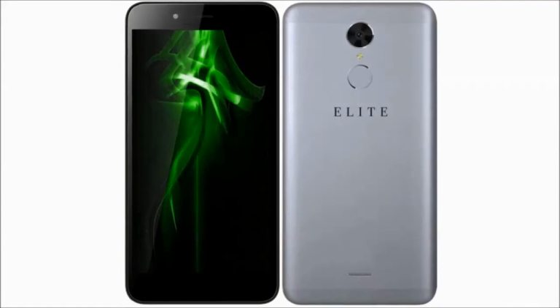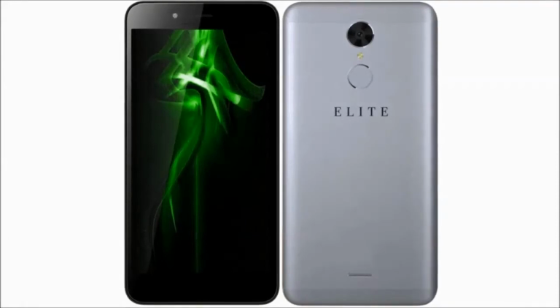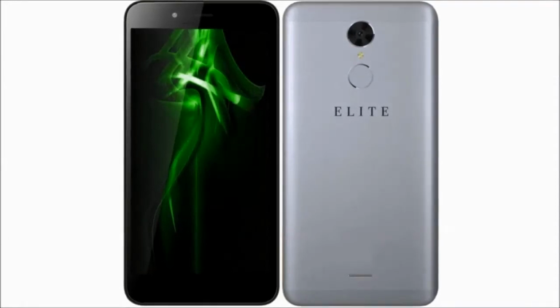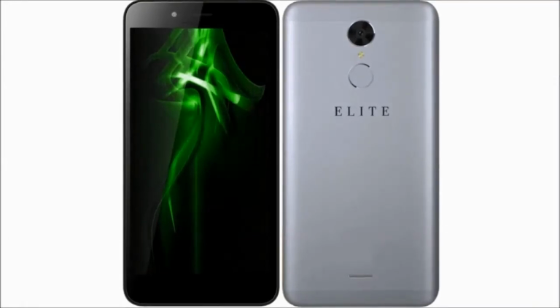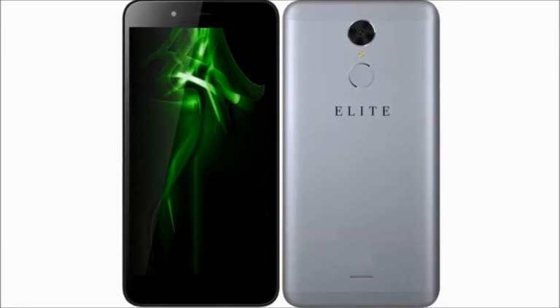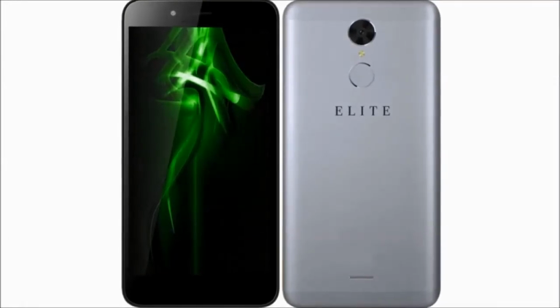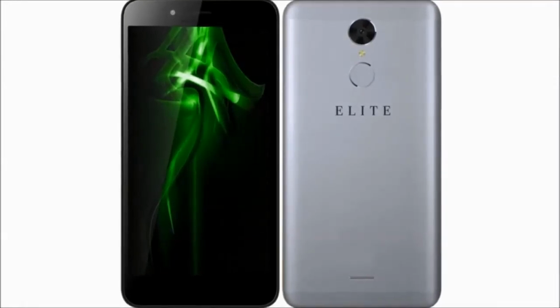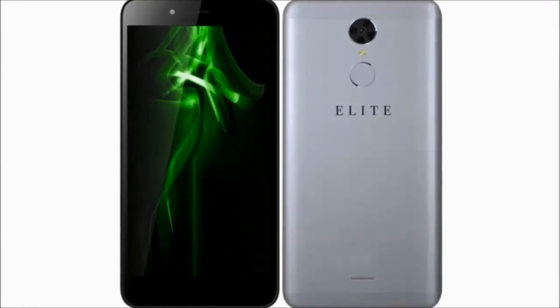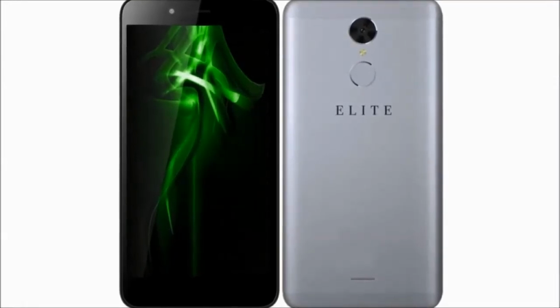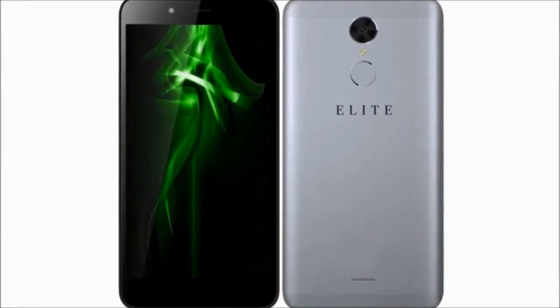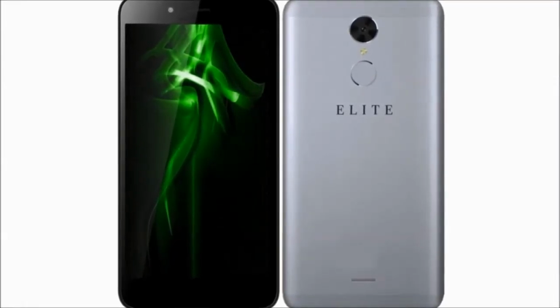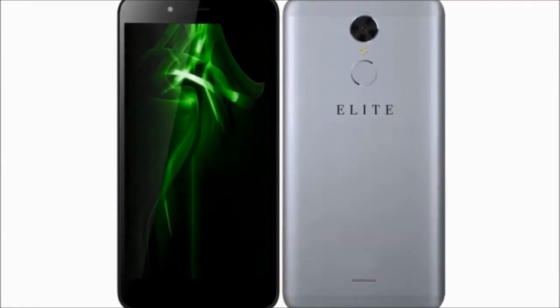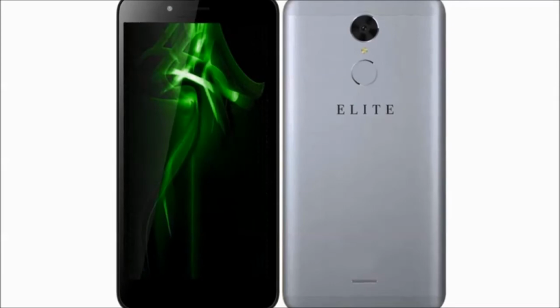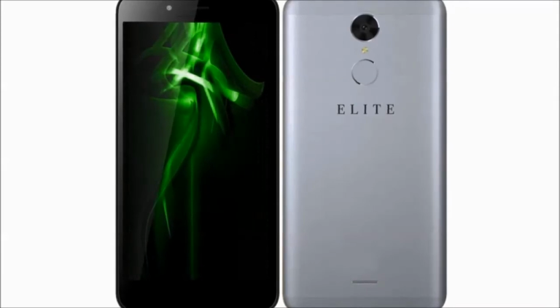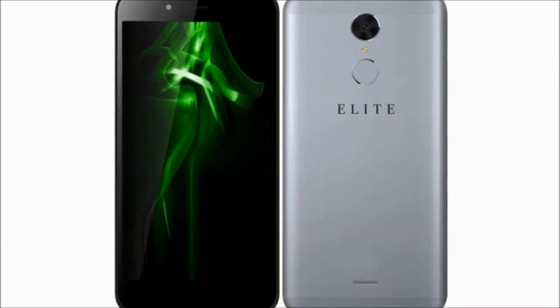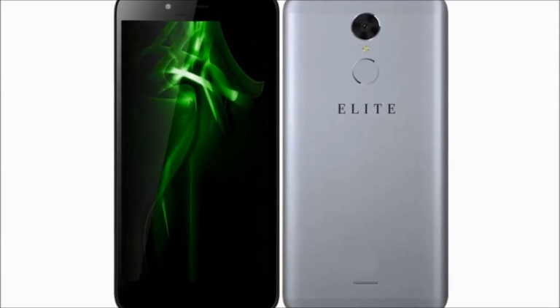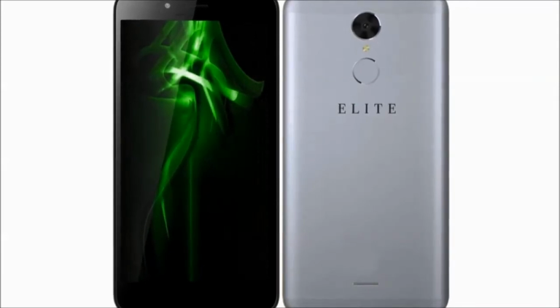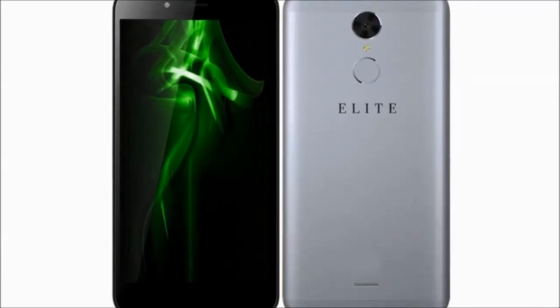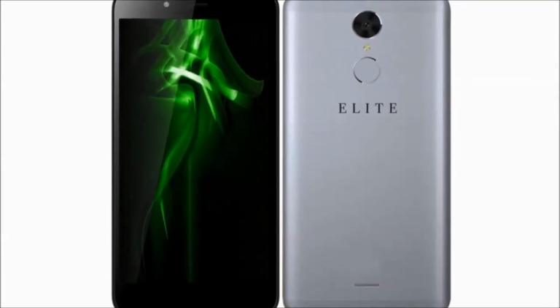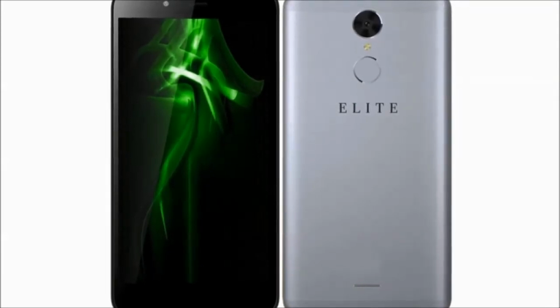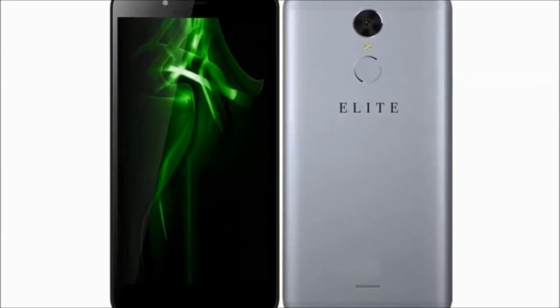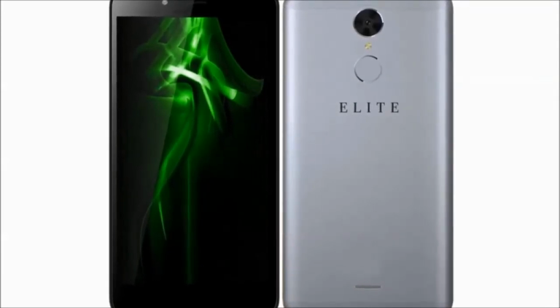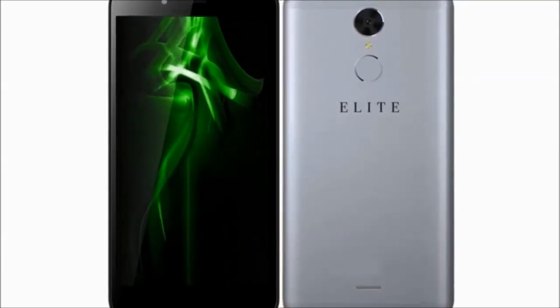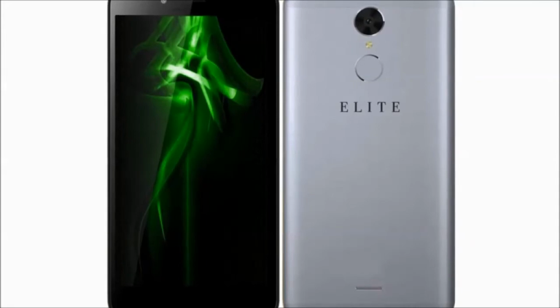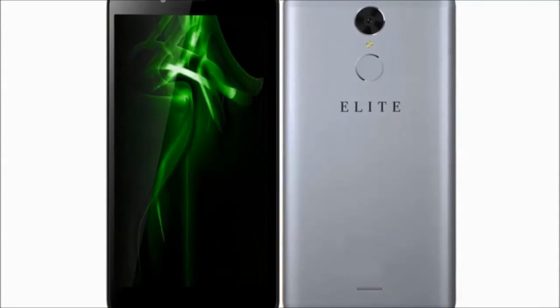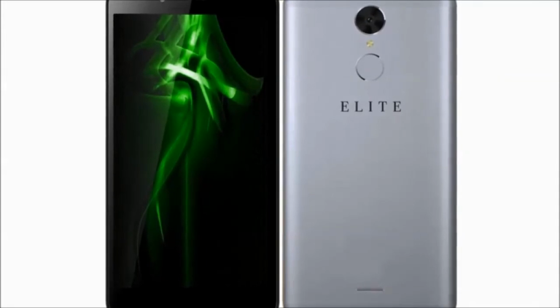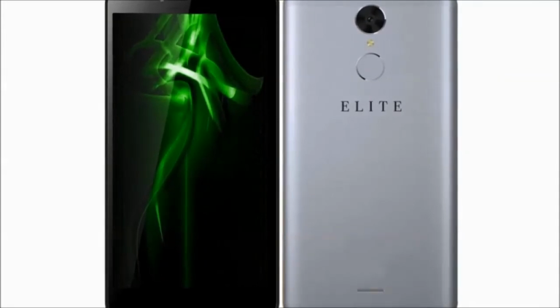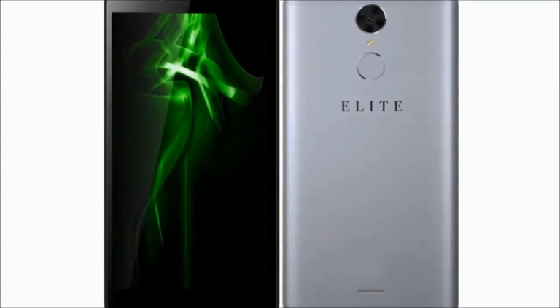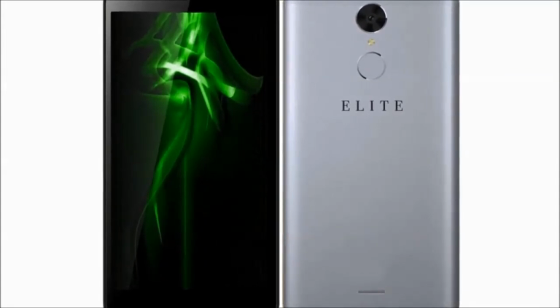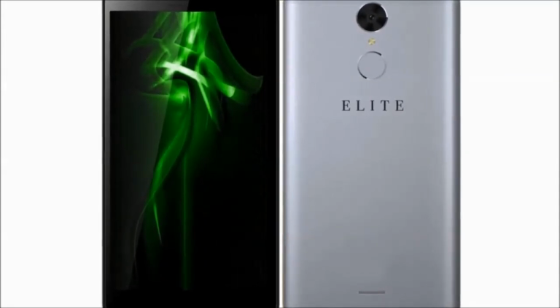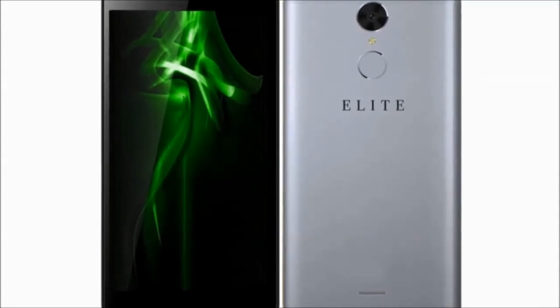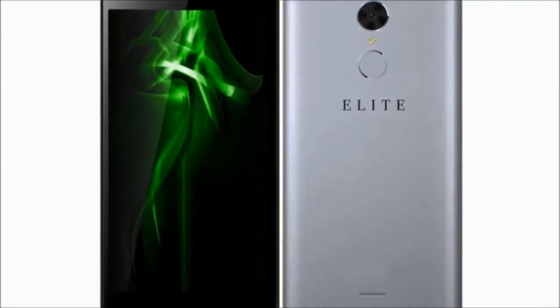Hello friends! Swipe Elite Power with 5.5-inch HD display, 4G VoLTE, and 4000 mAh battery is launching on January 31st for rupees 6999 only.